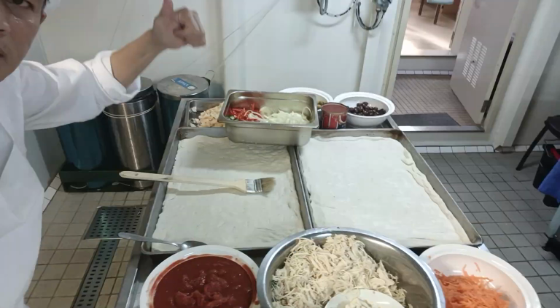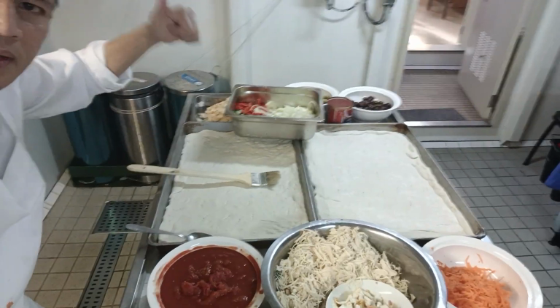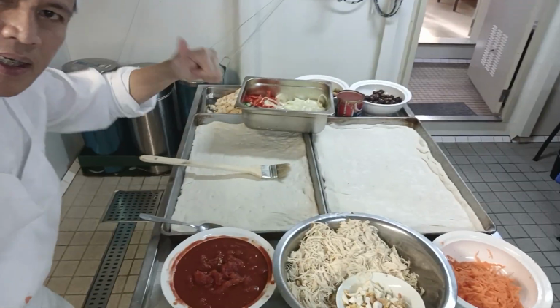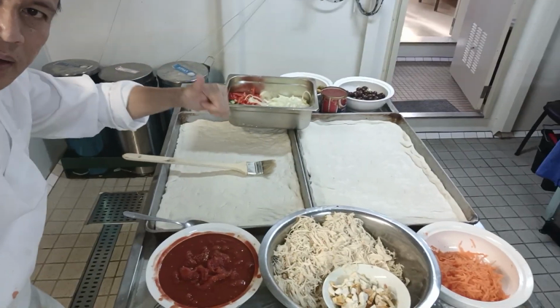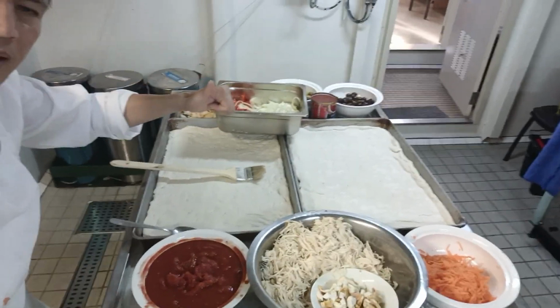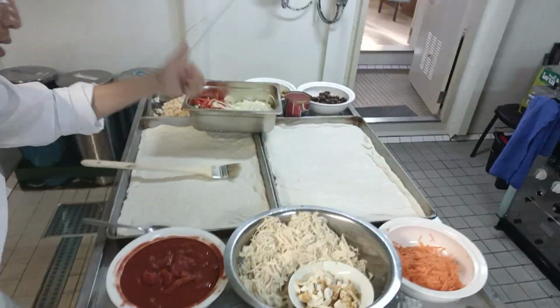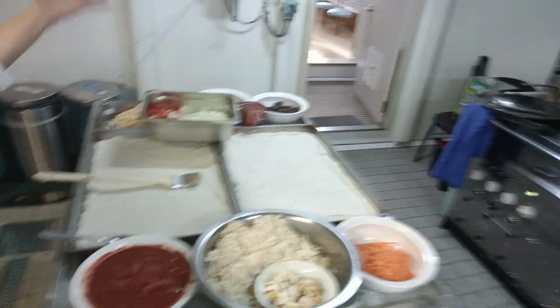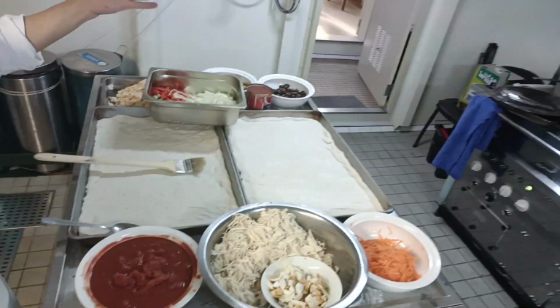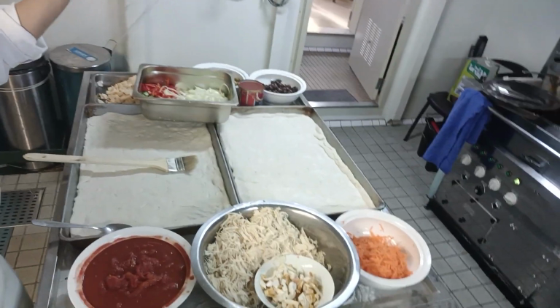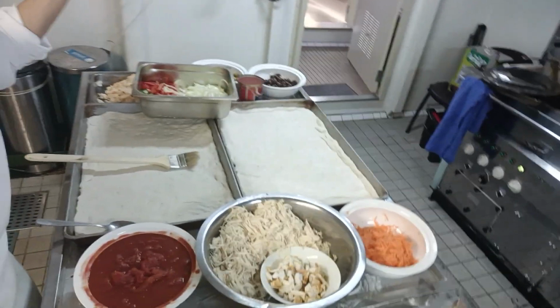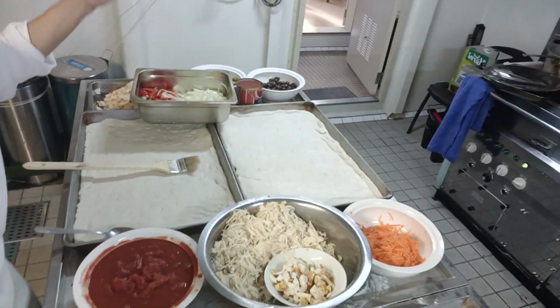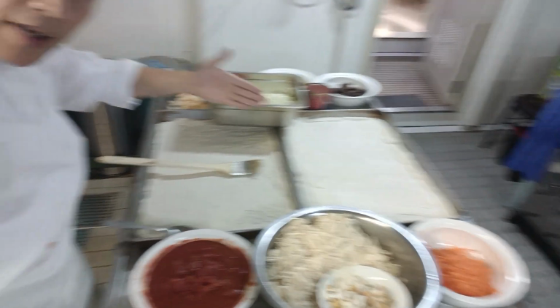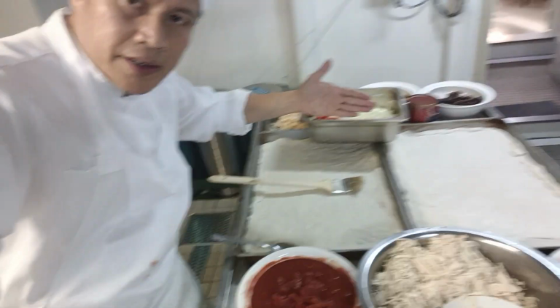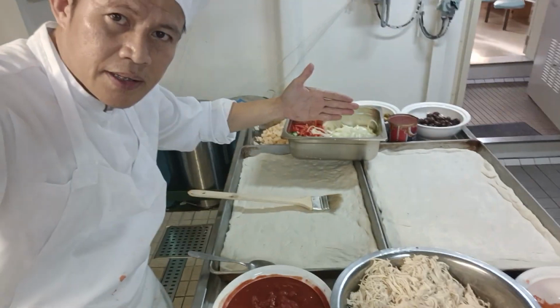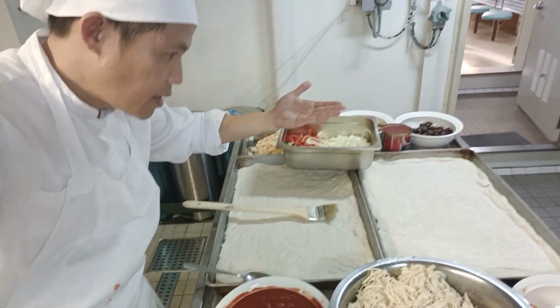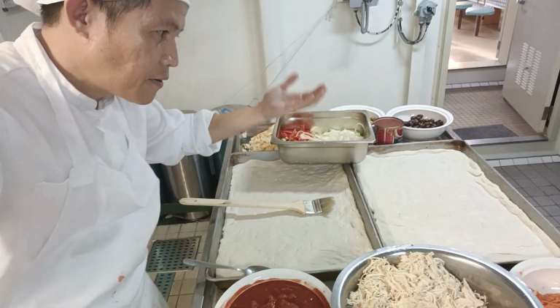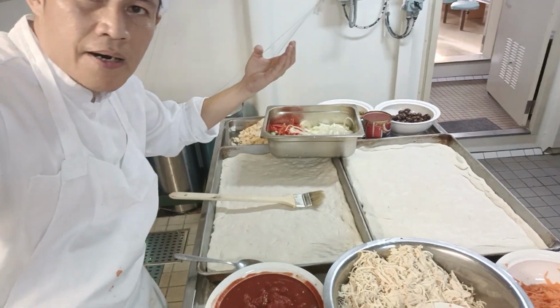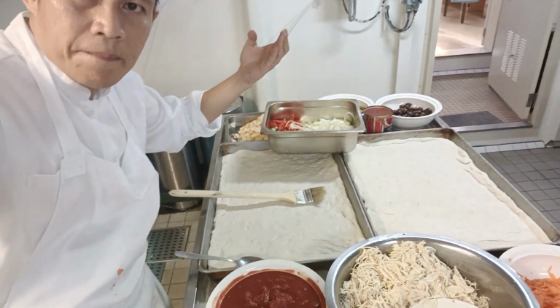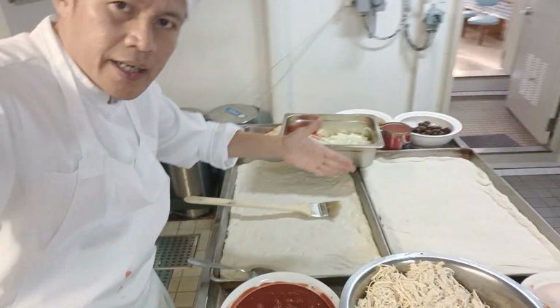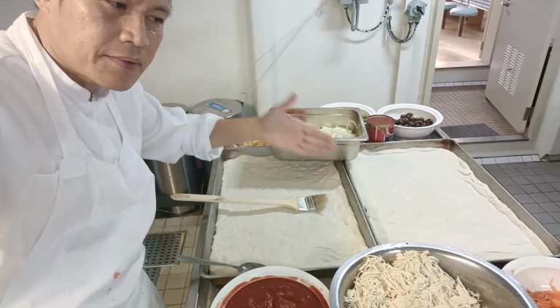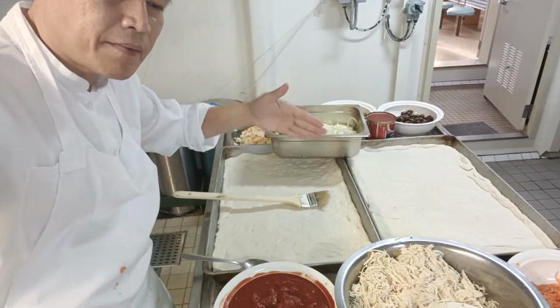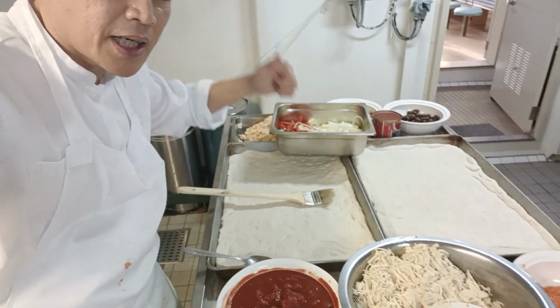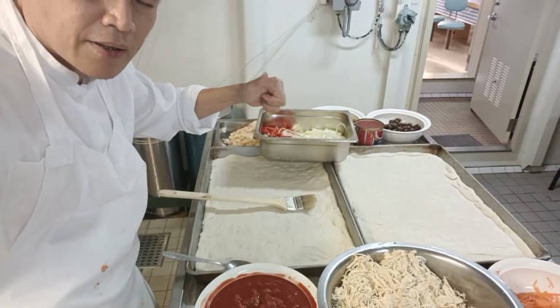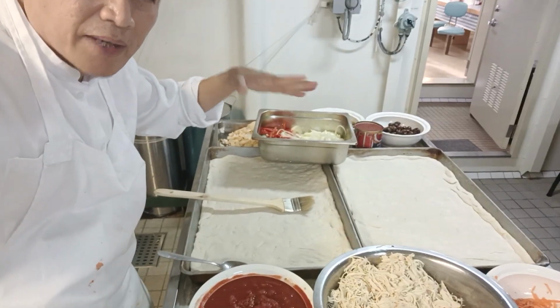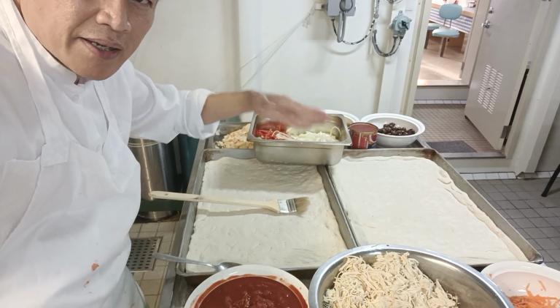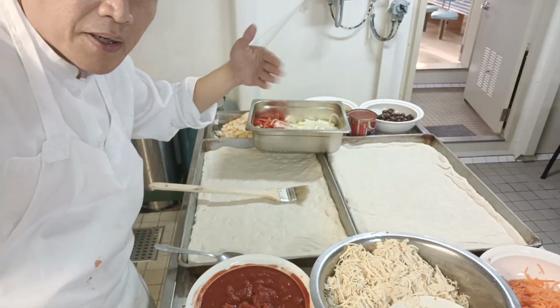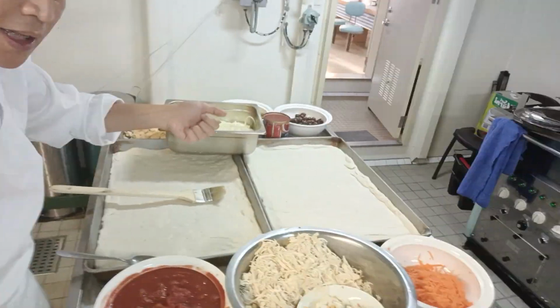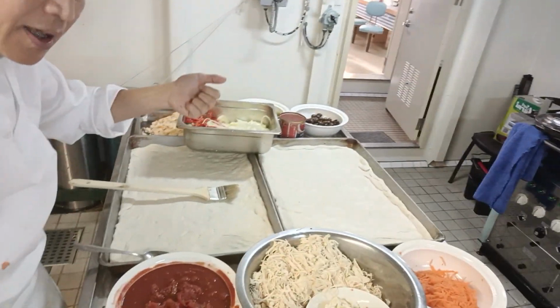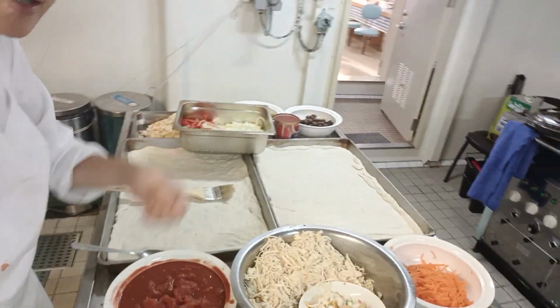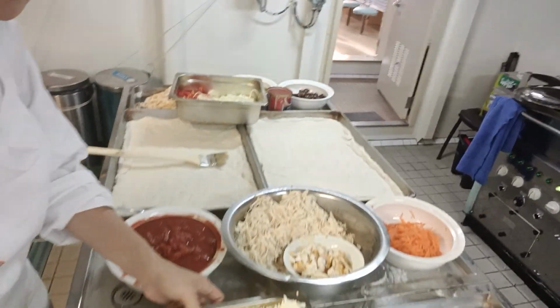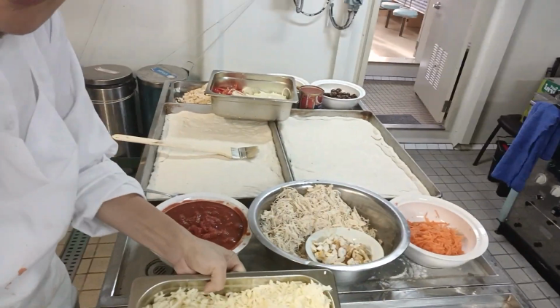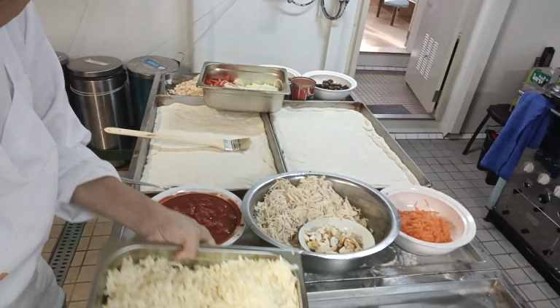Welcome back guys. We put our toppings on our pizza — a giant pizza. We'll give our pizza a name later on. Now let me introduce what we need.